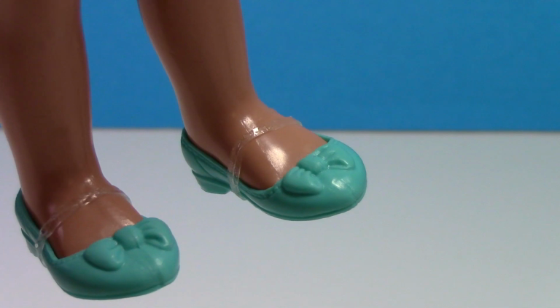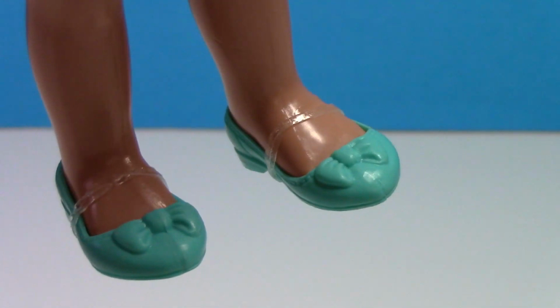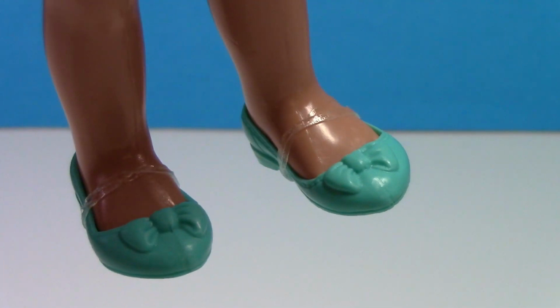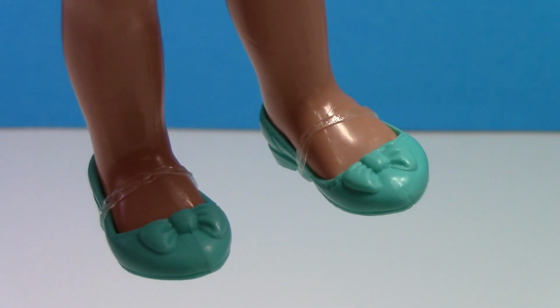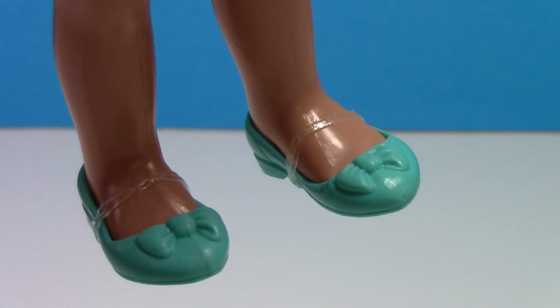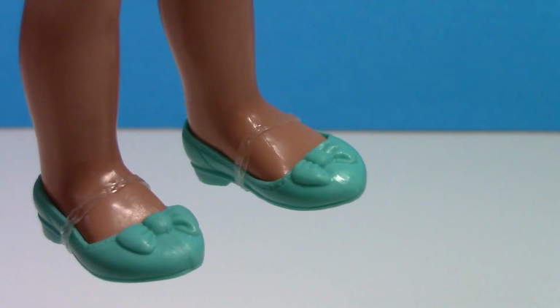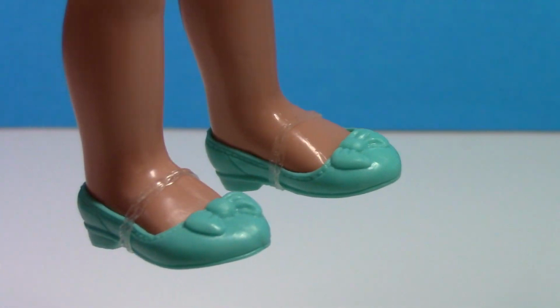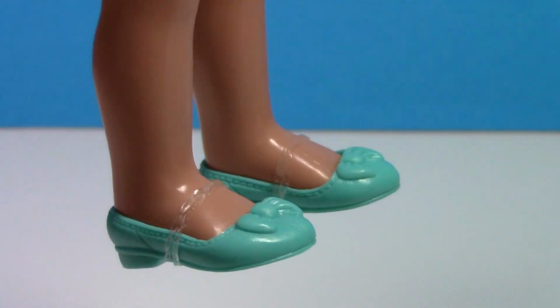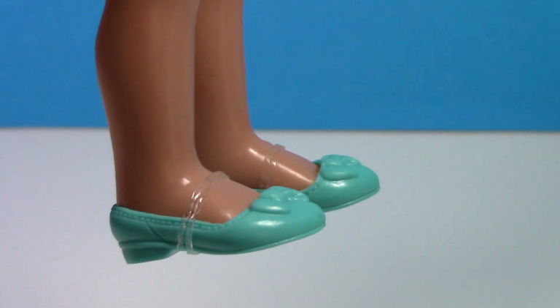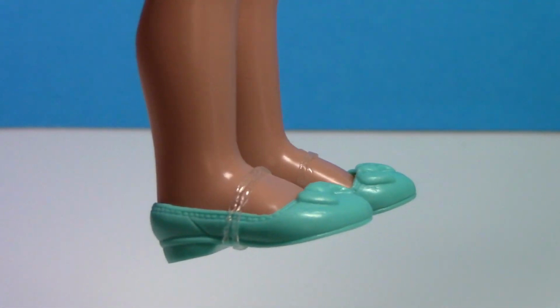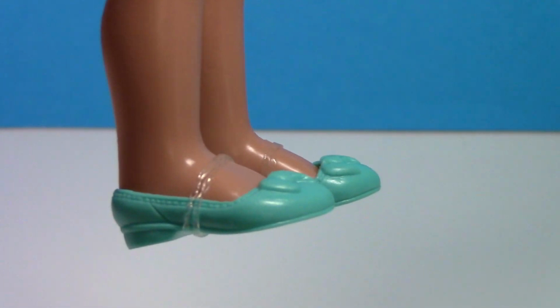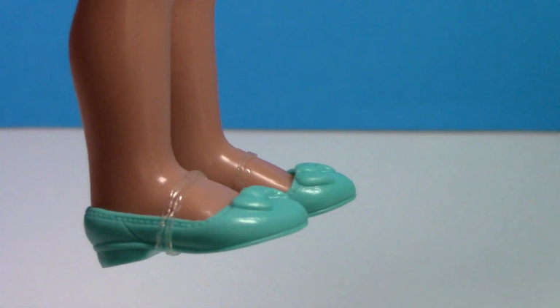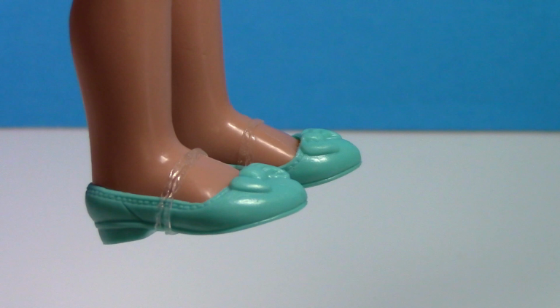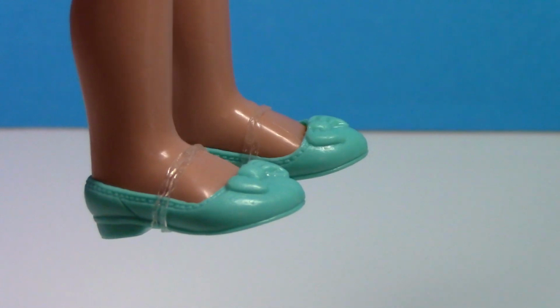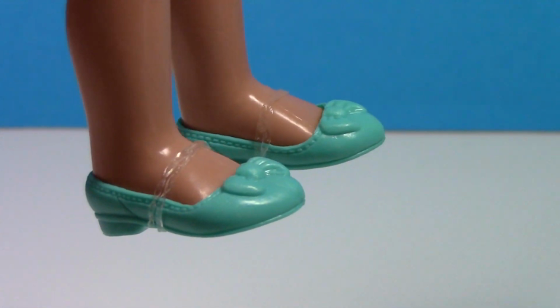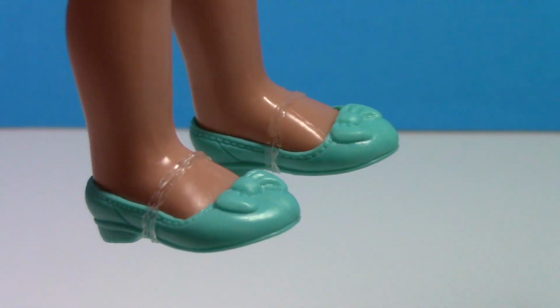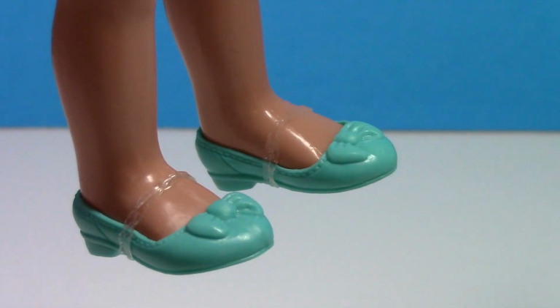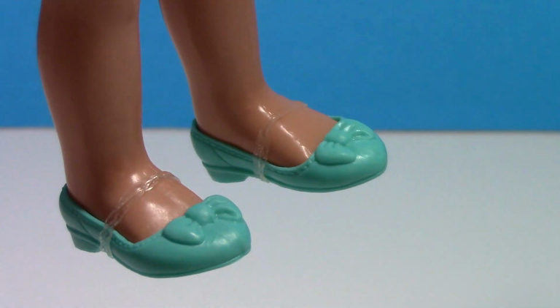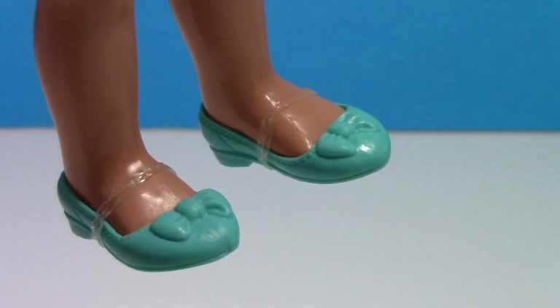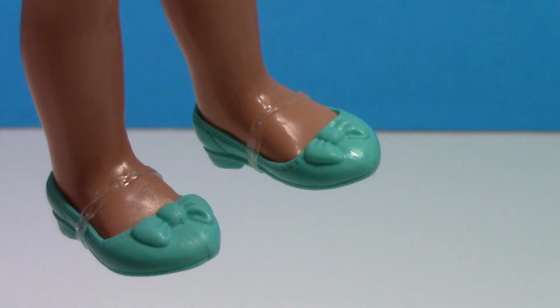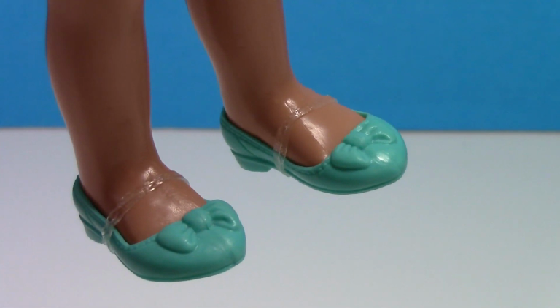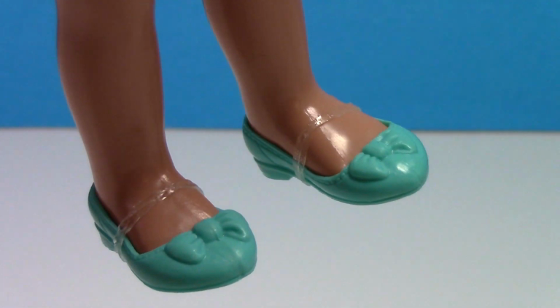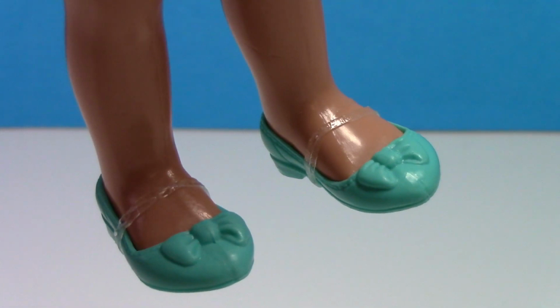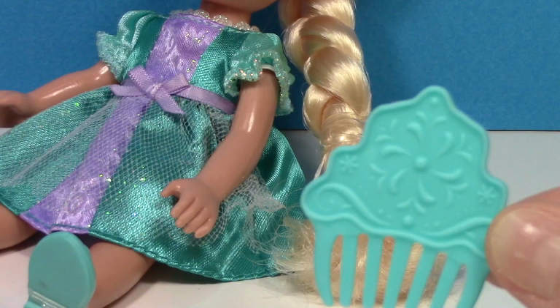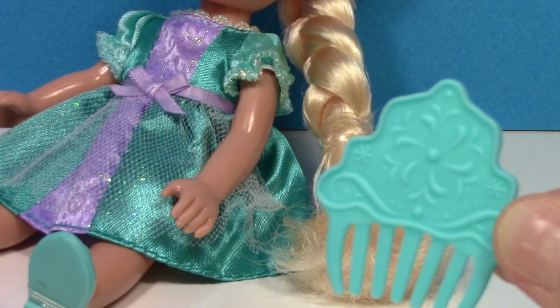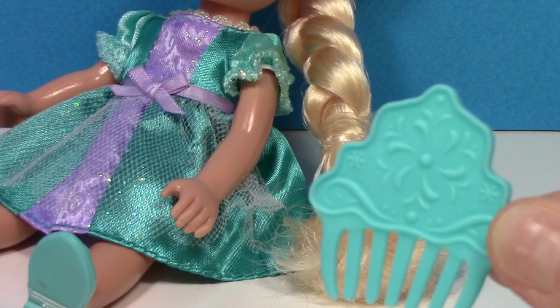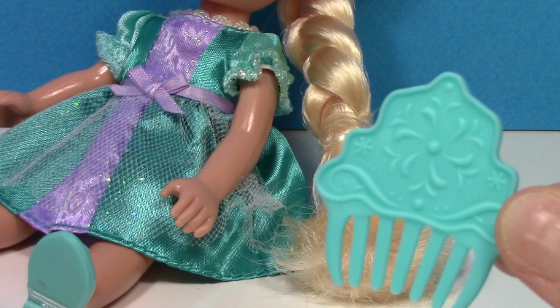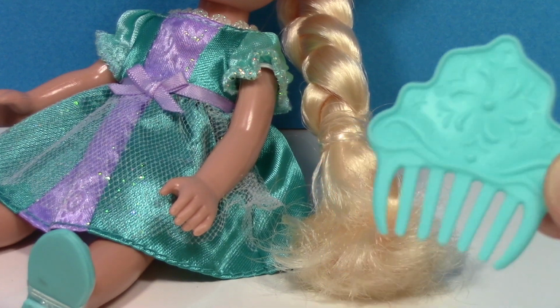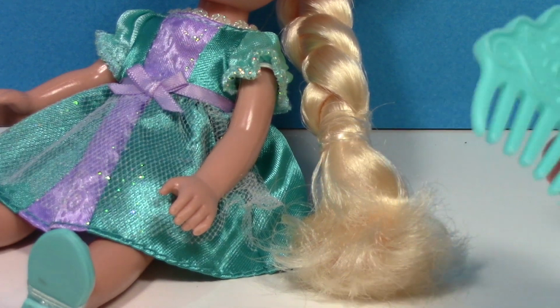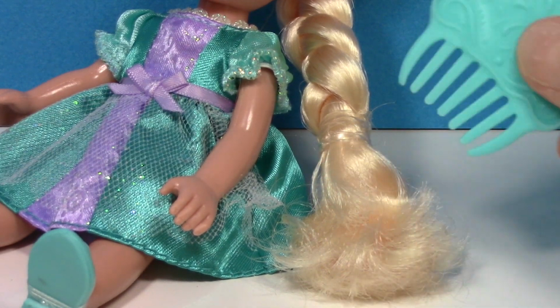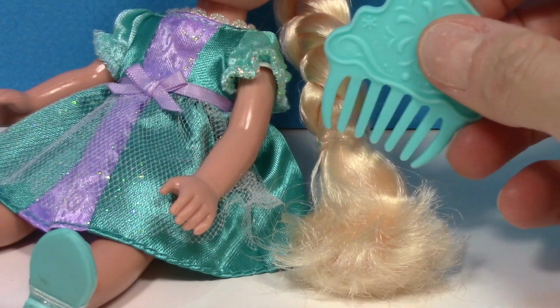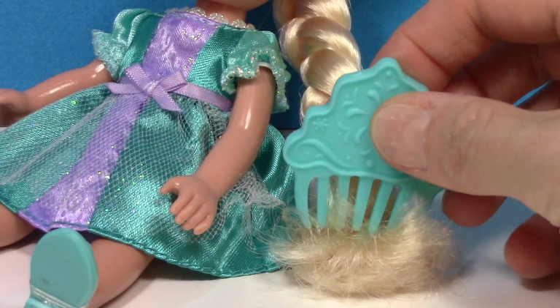Her shoes have cute little bows on the front. They're removable but I'm going to keep the plastic on, otherwise they fall off pretty easily. And you can use this pretty little comb to comb the end of her braid.